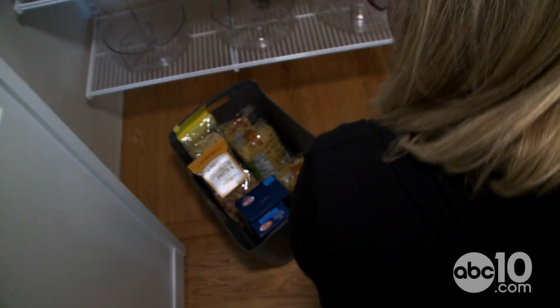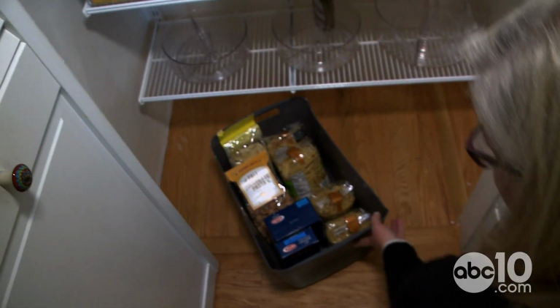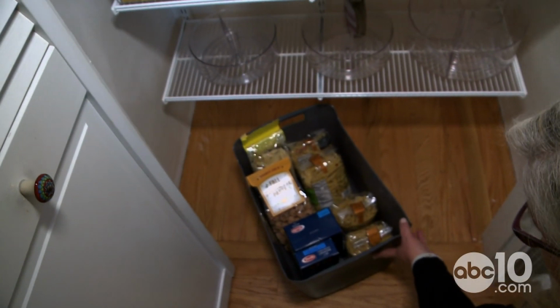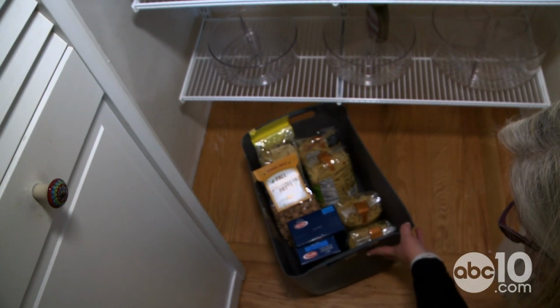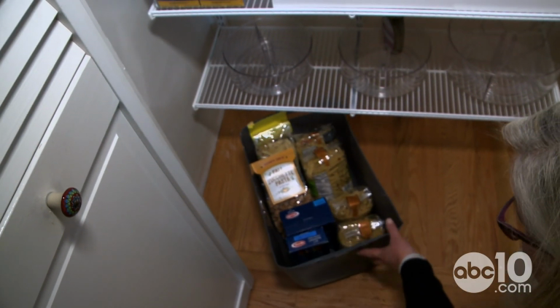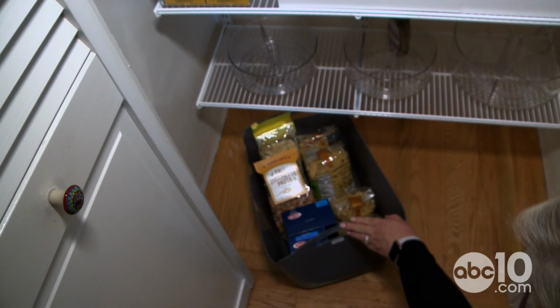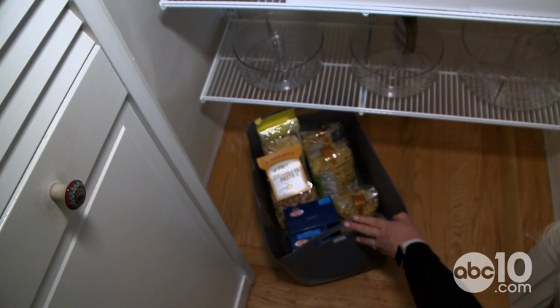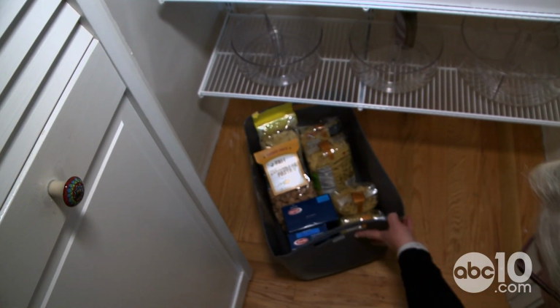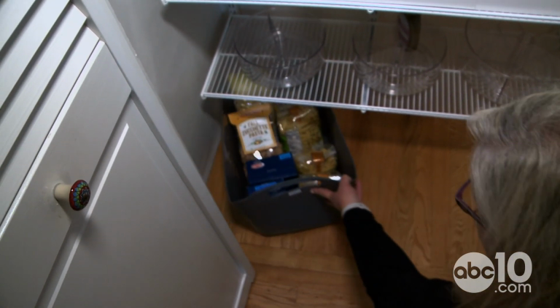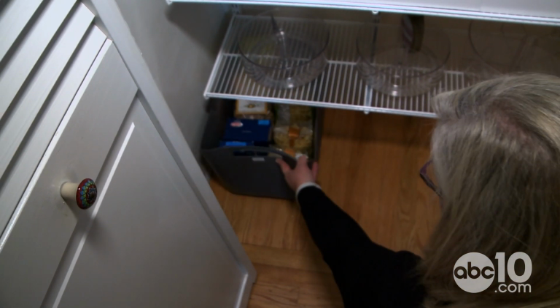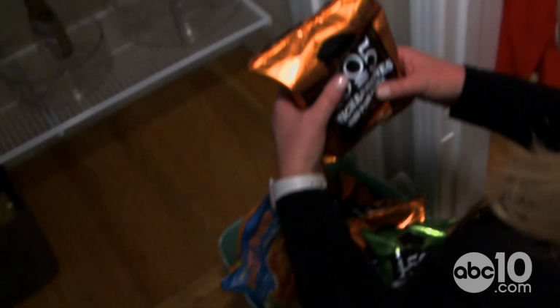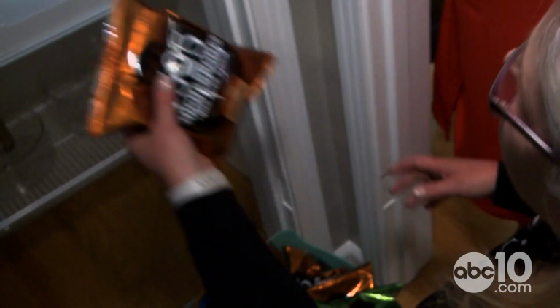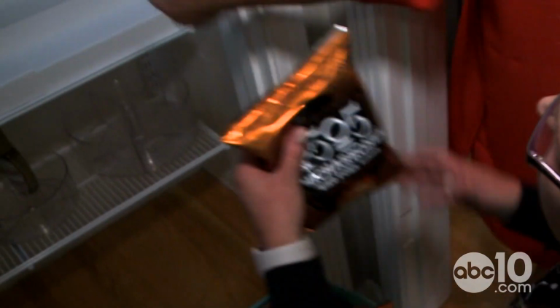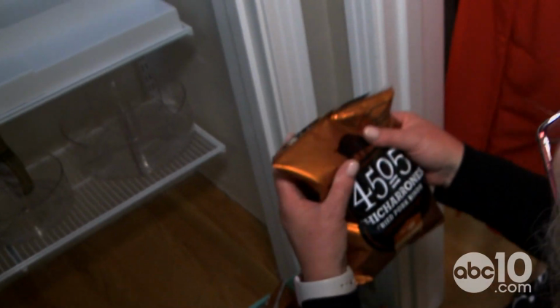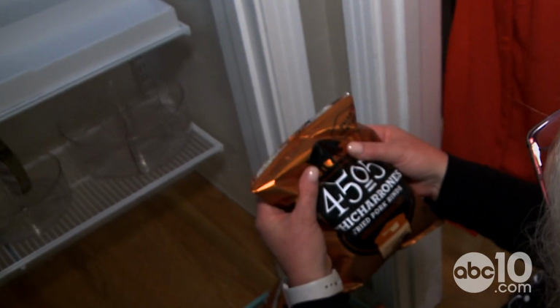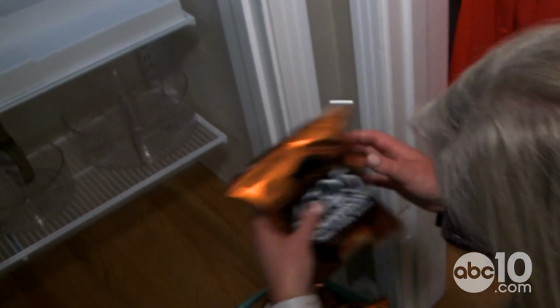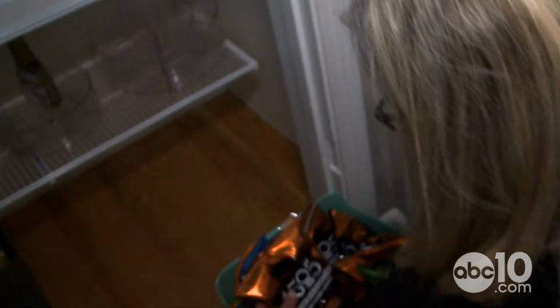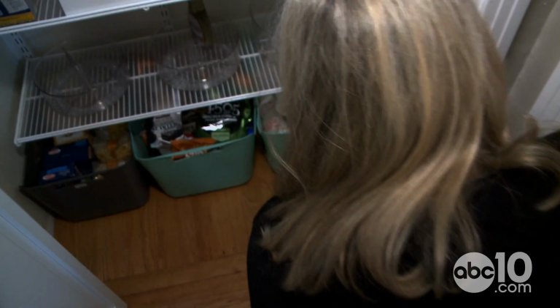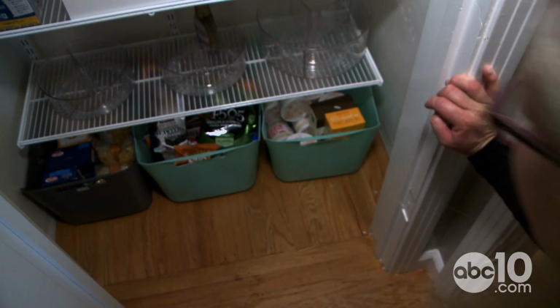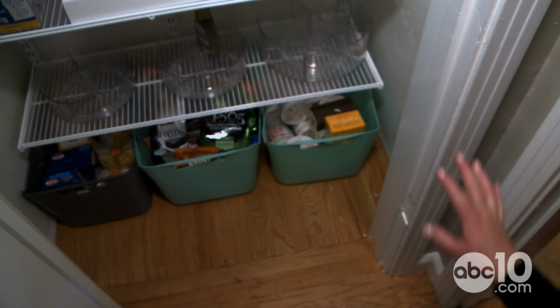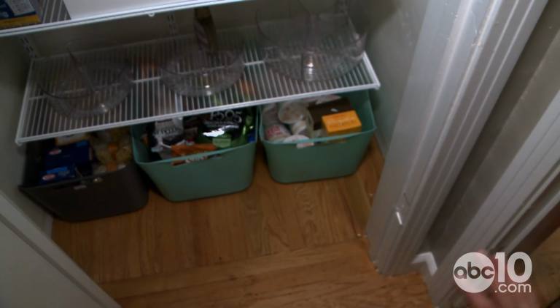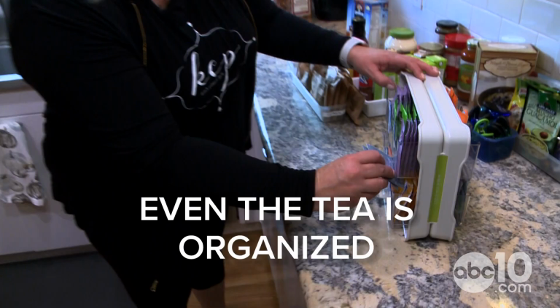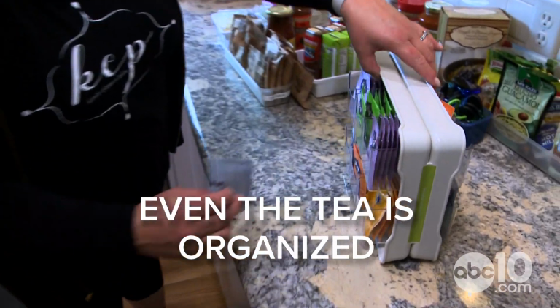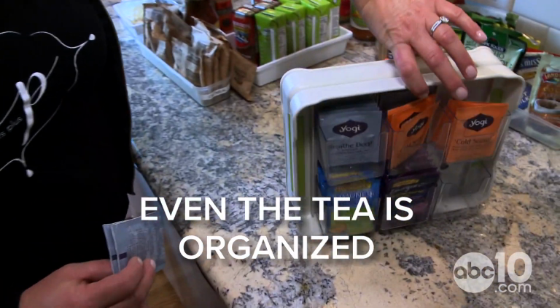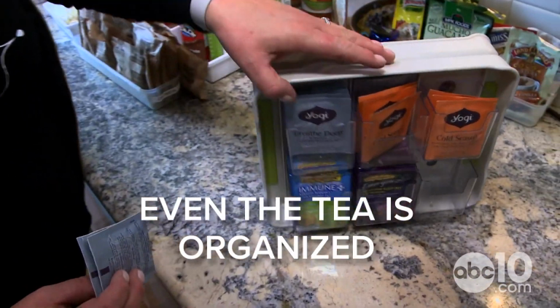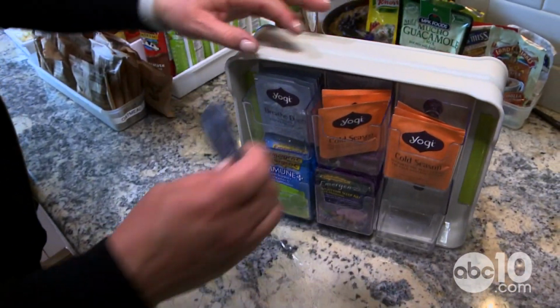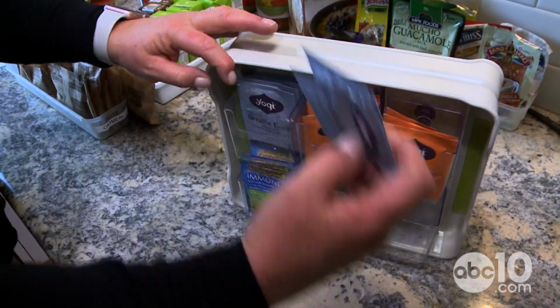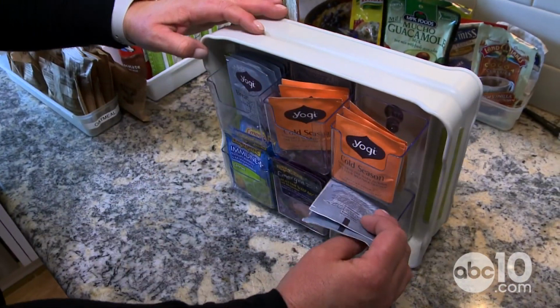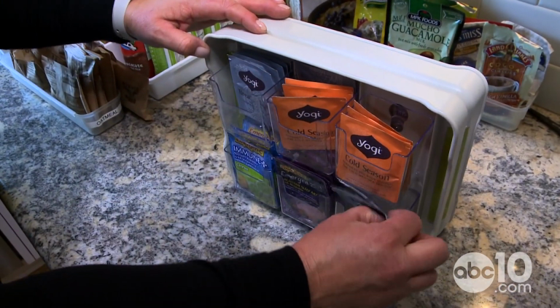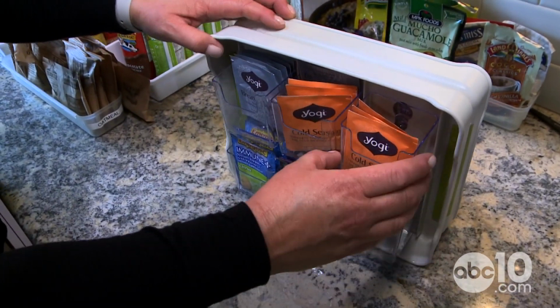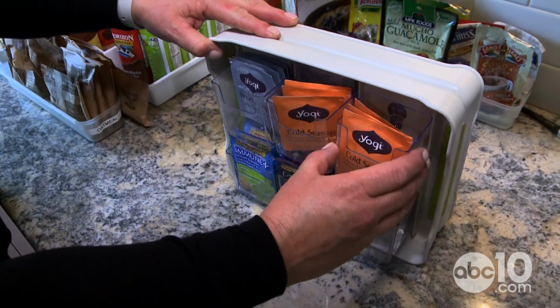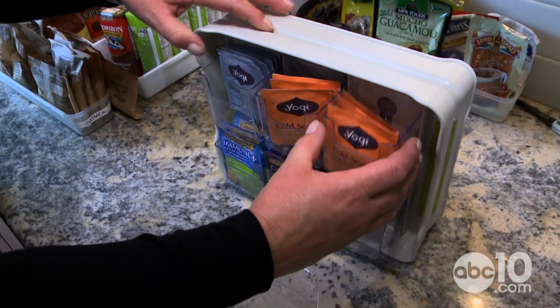All the different pastas are just going to slide right in down here. They would take up a lot of space in the bag because of all the air — but don't they fit nicely in here? Take all the tea bags out of the boxes and they fit right in here too.